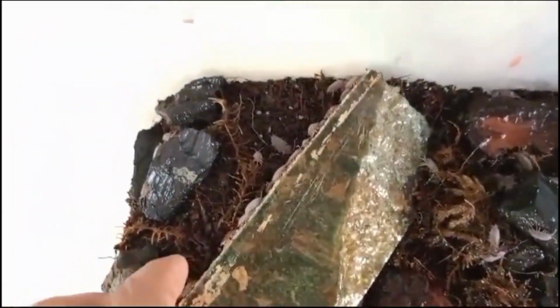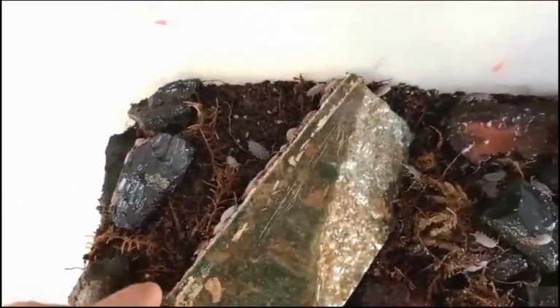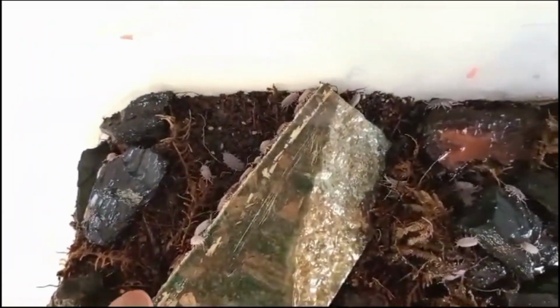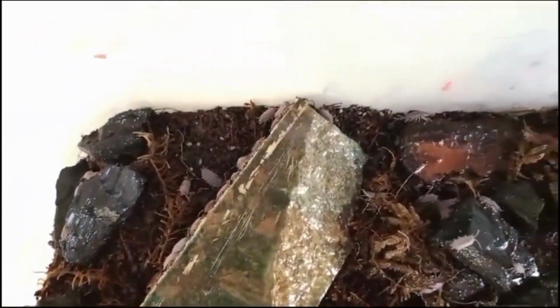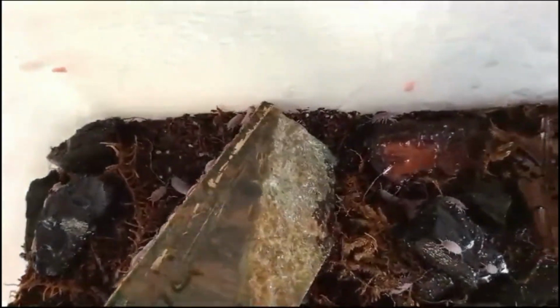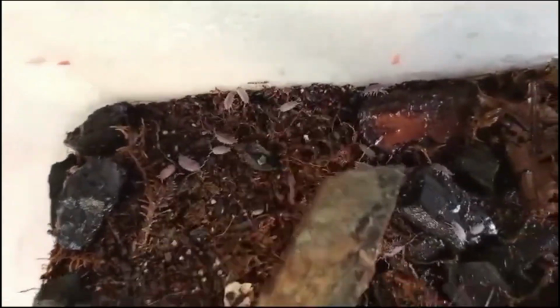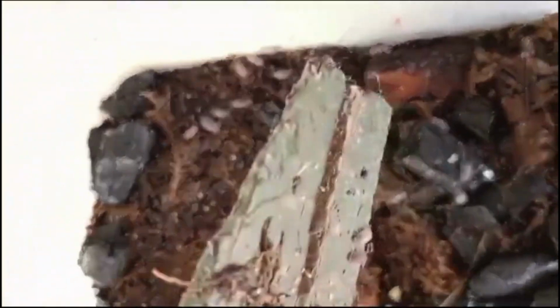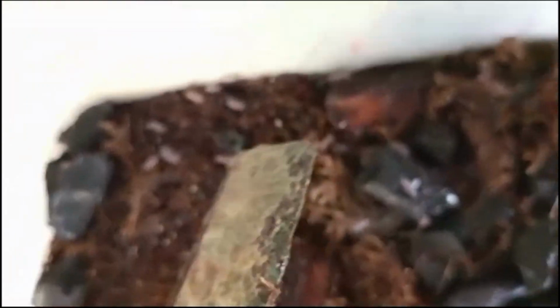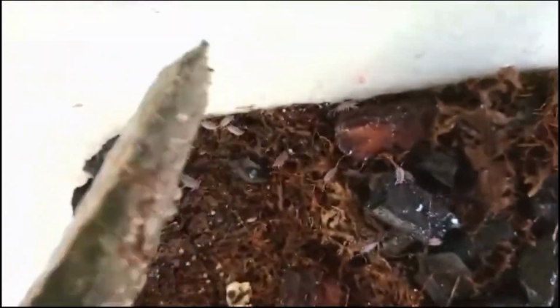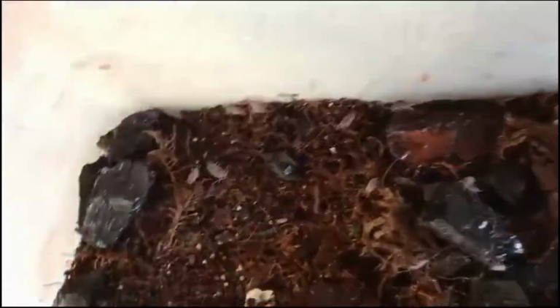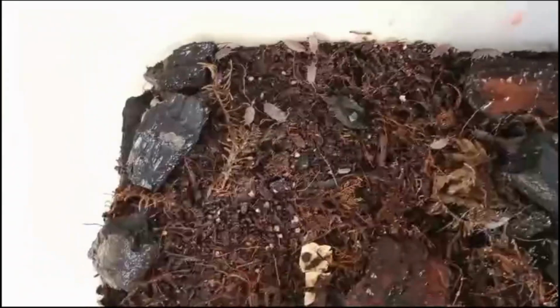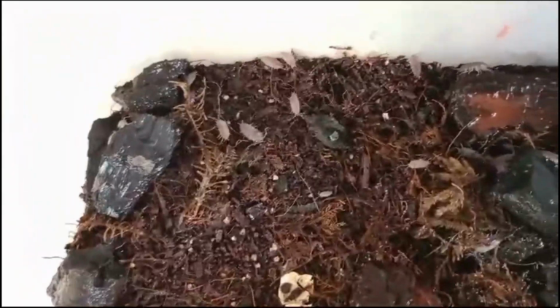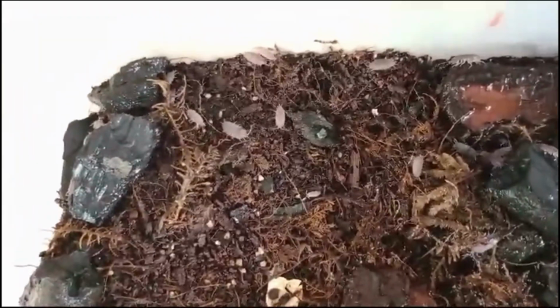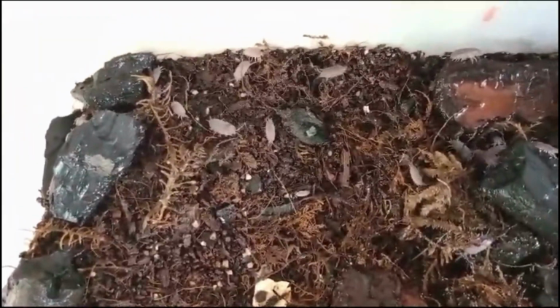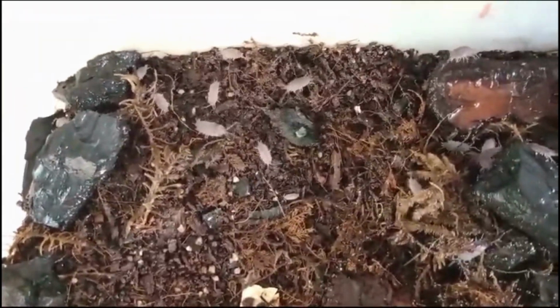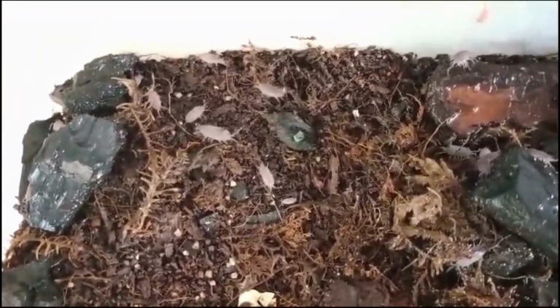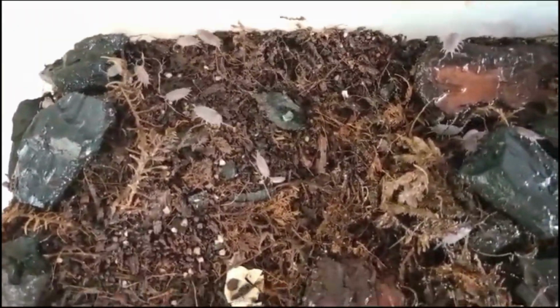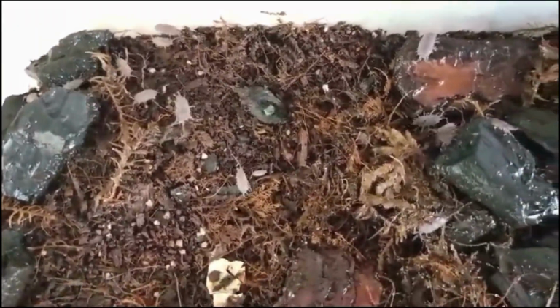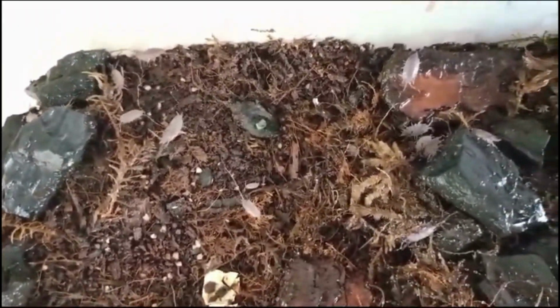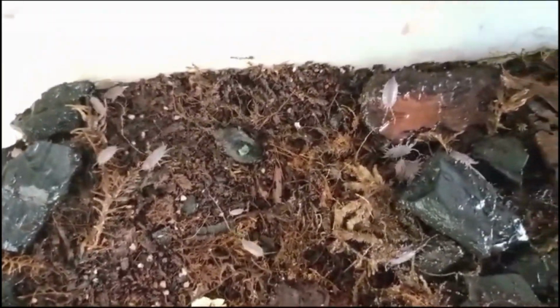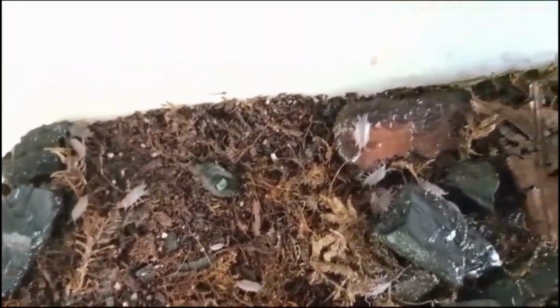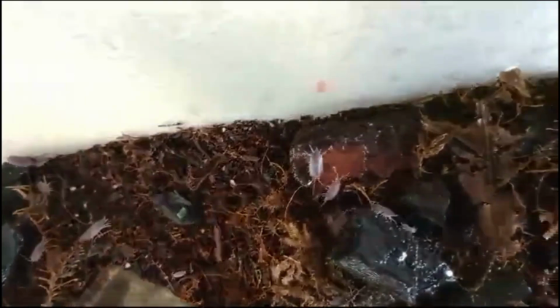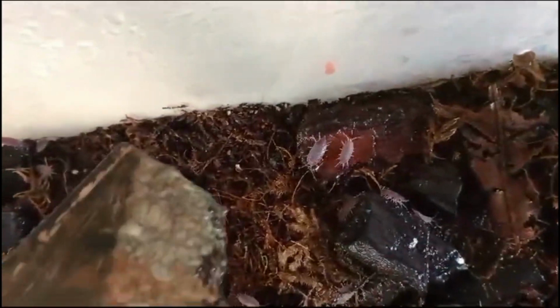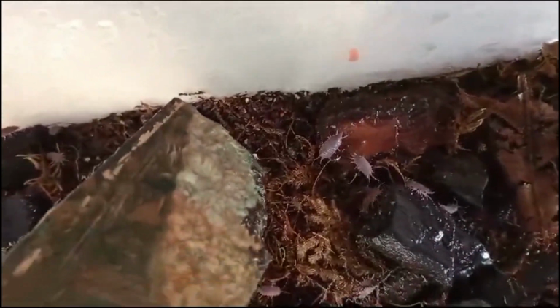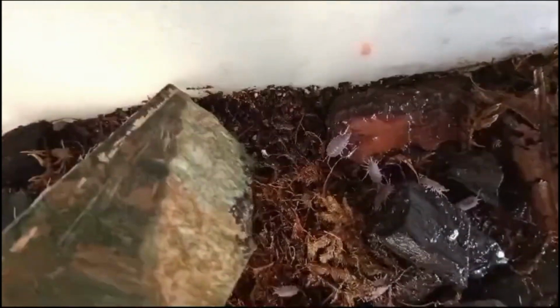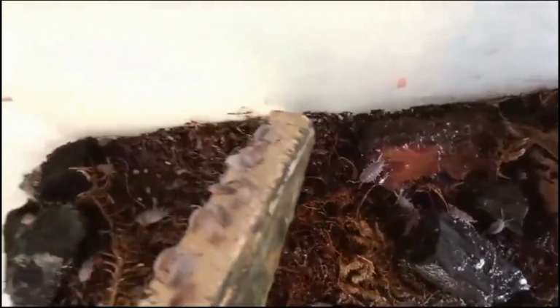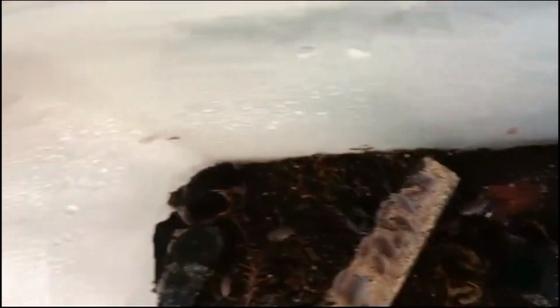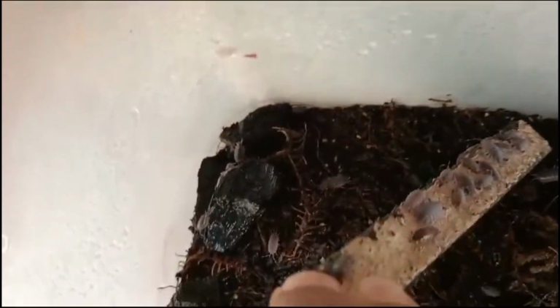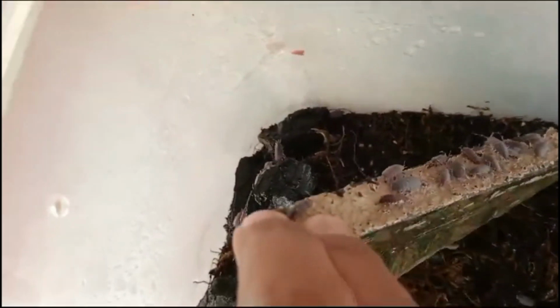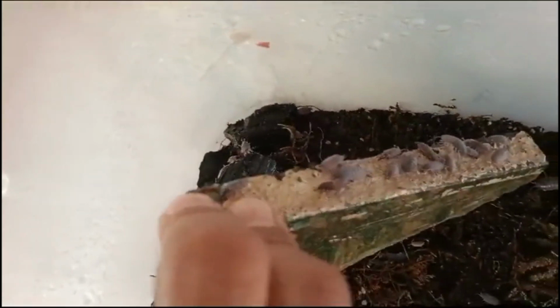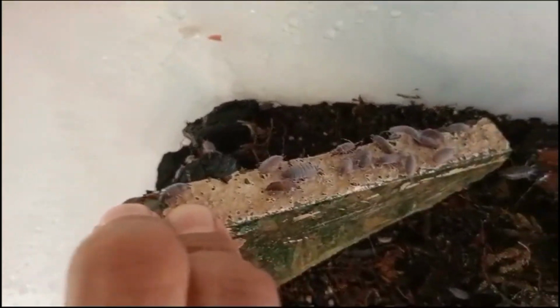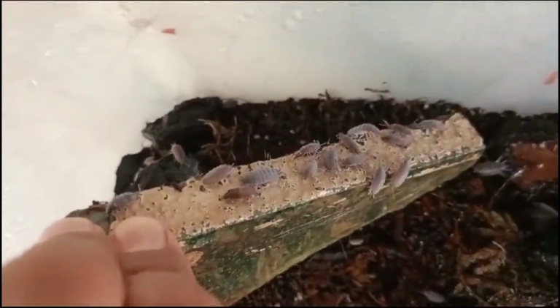Porcellianite sproenosis isopods are found in moist, forested areas, often under rocks, logs, or leaf litter. They prefer humid environments with plenty of organic matter.